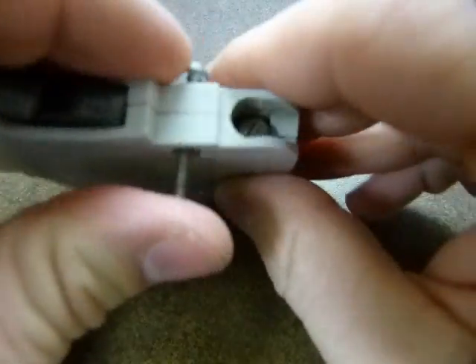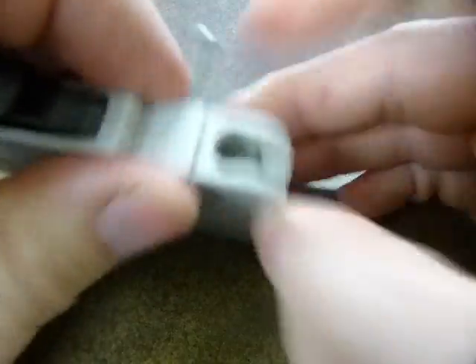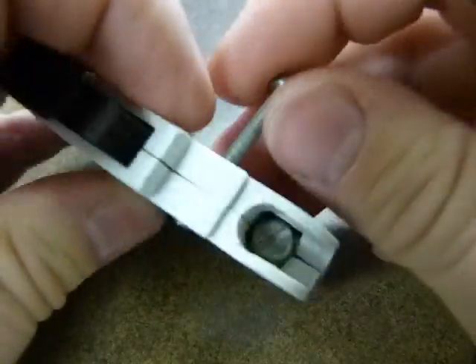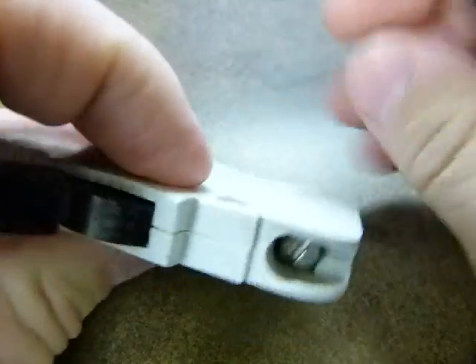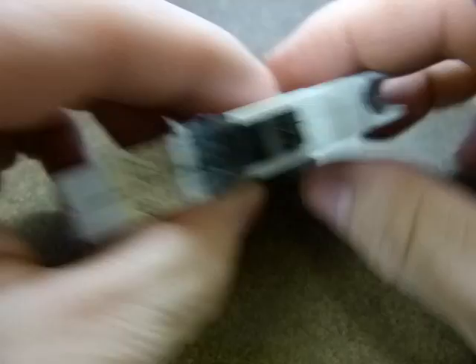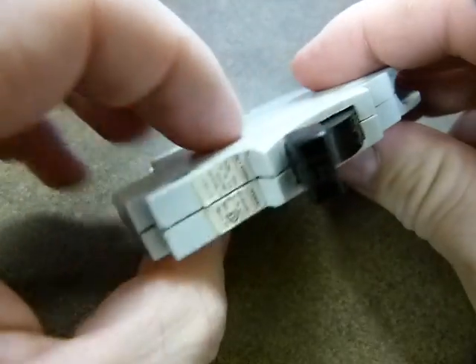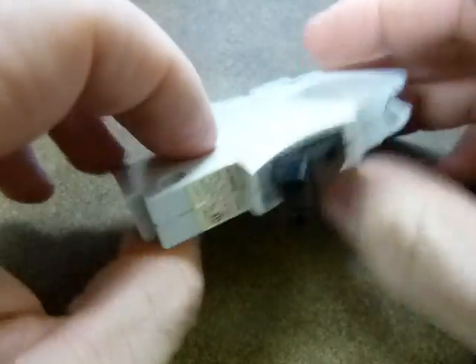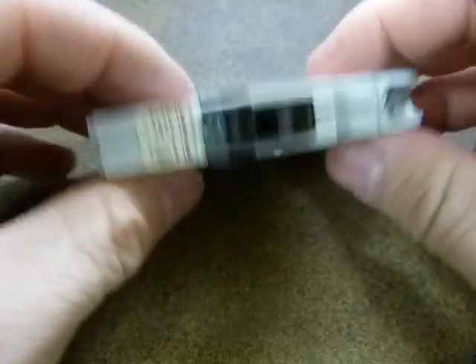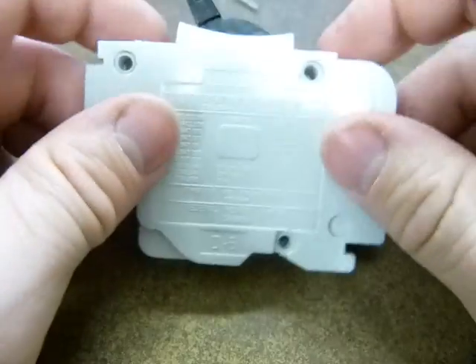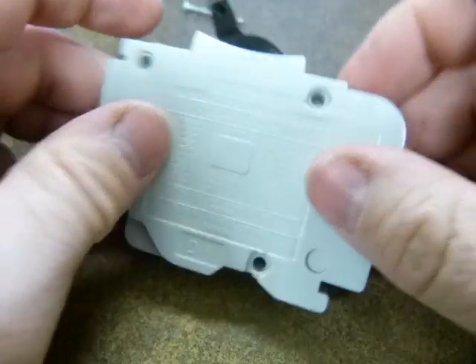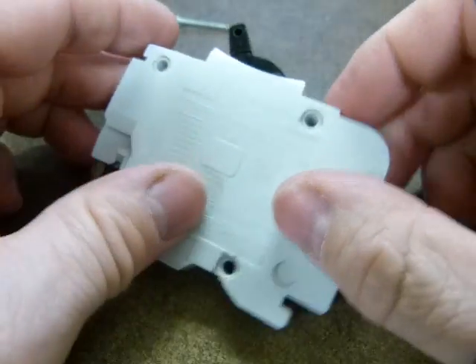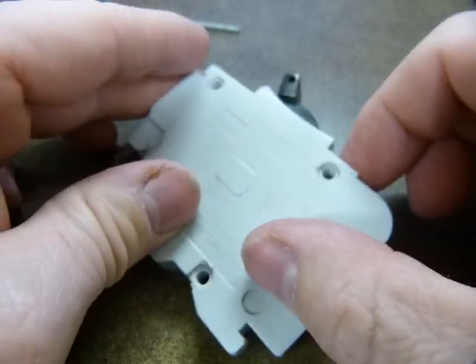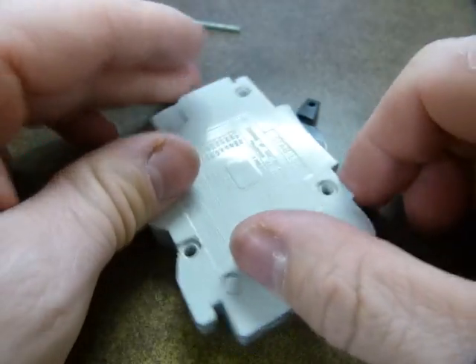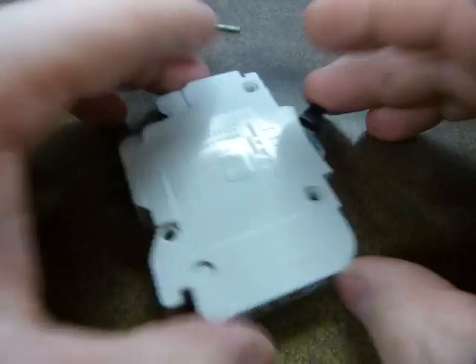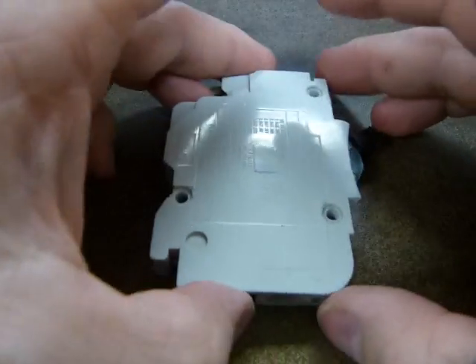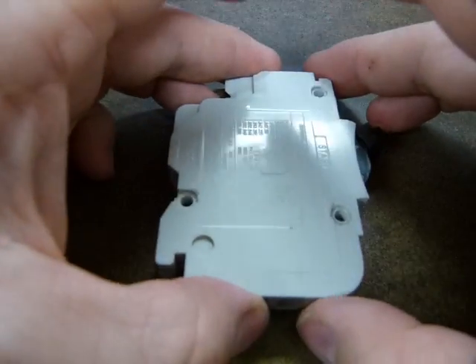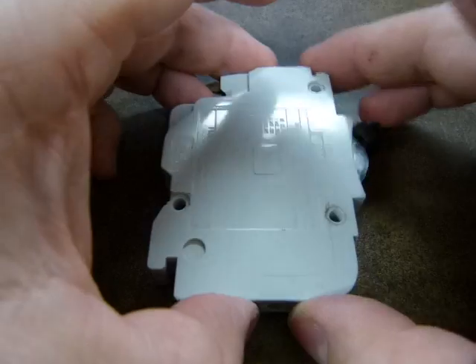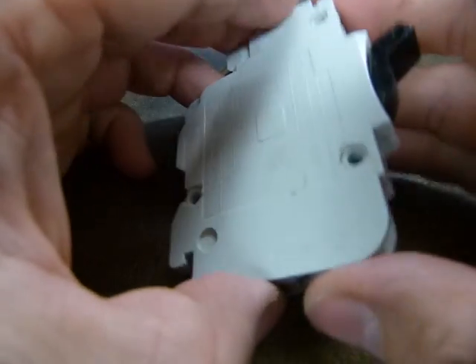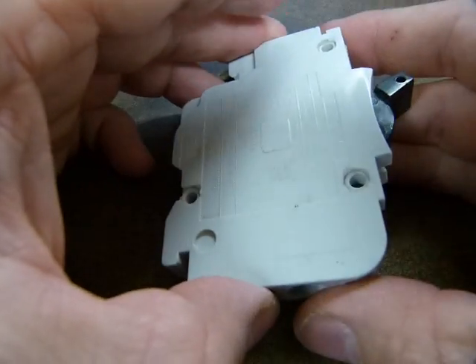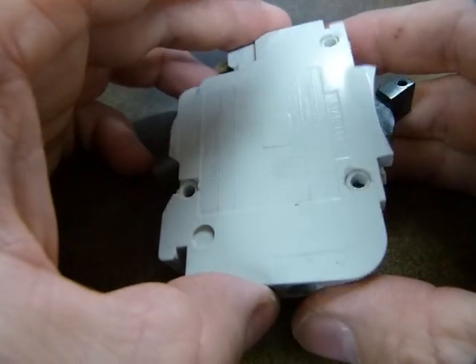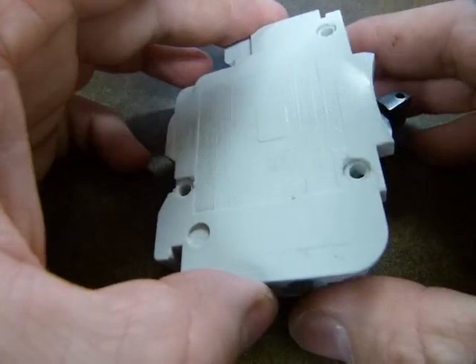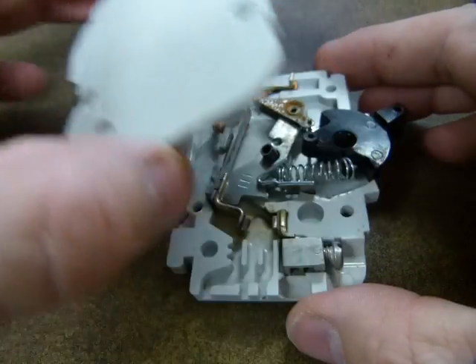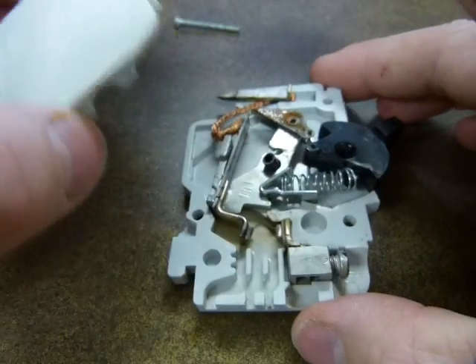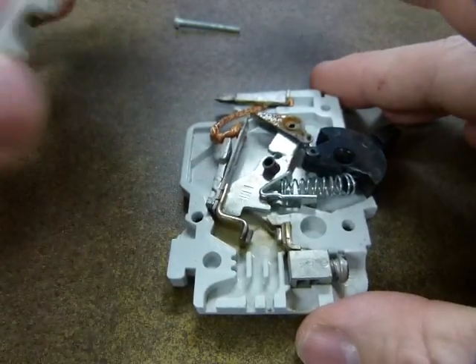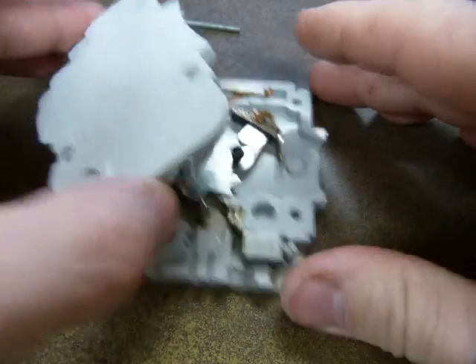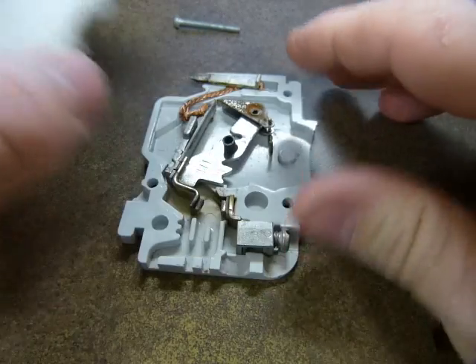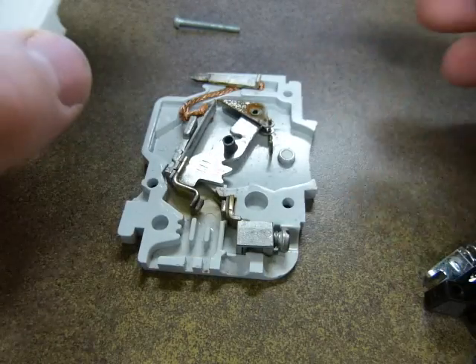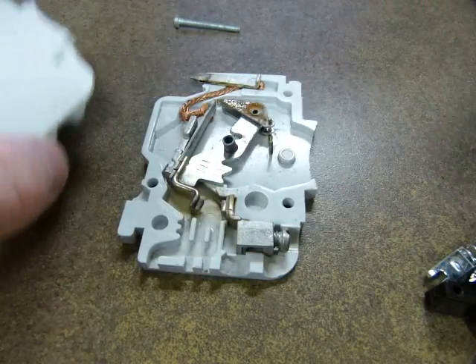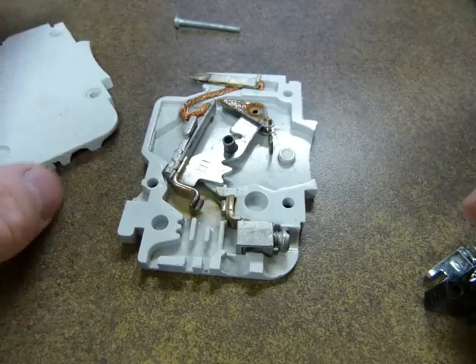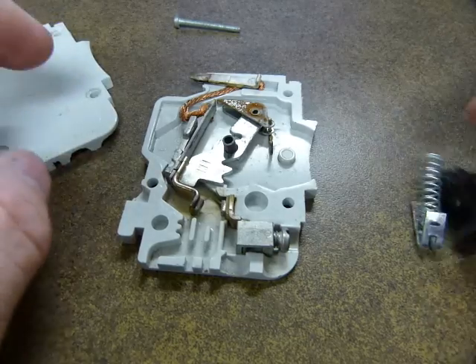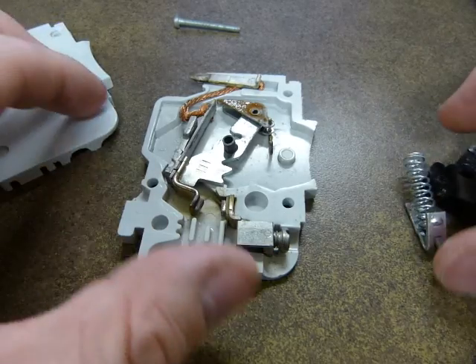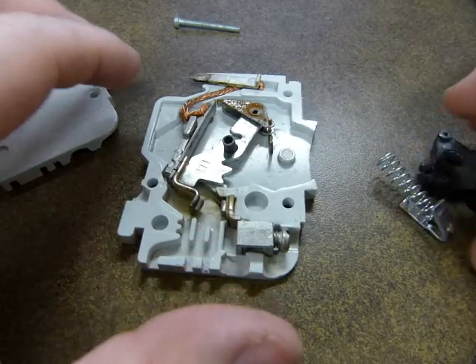Once I take it apart, it kind of falls apart — it's got springs and stuff inside. That's how it looks. There go the springs.